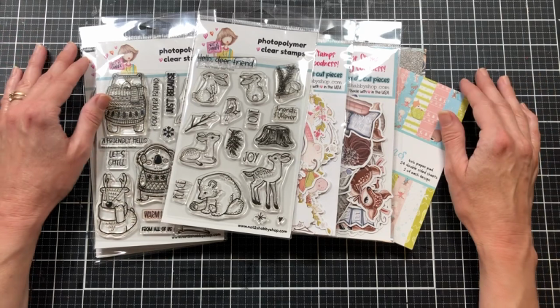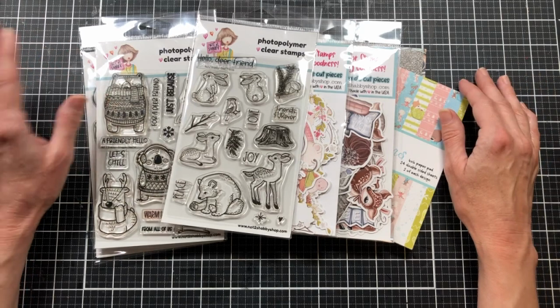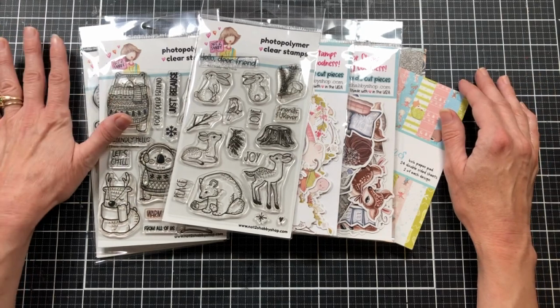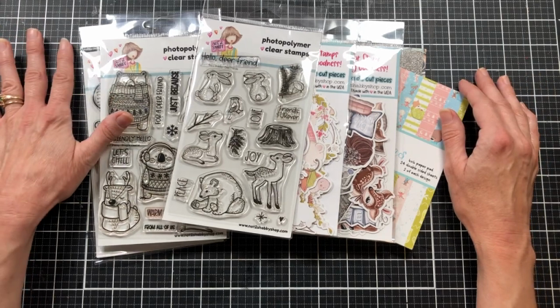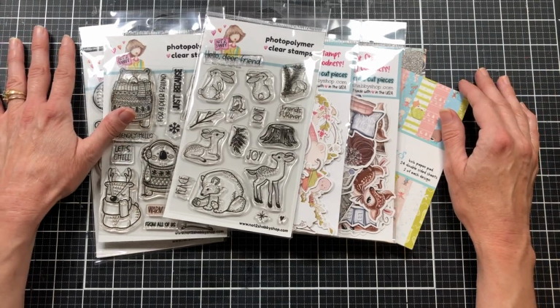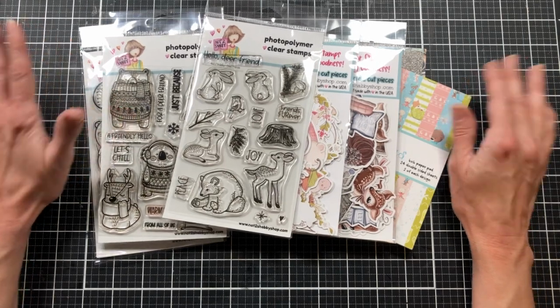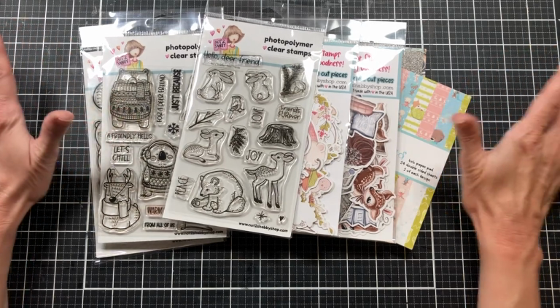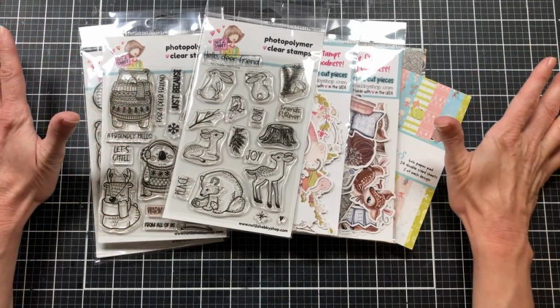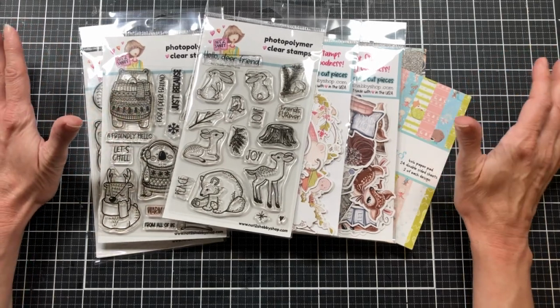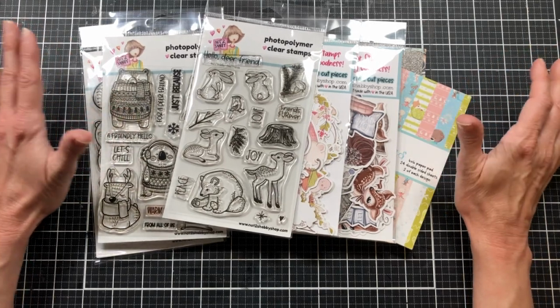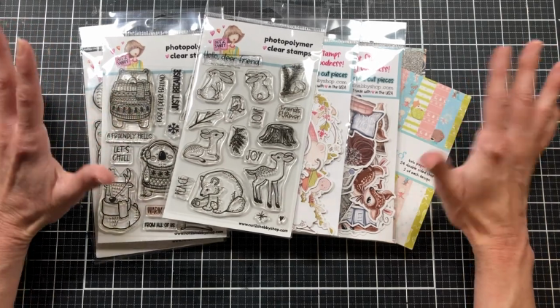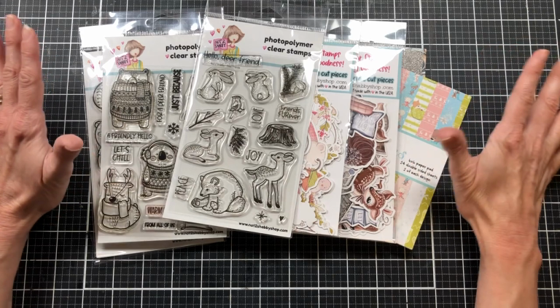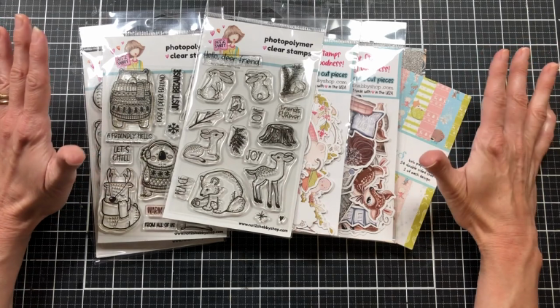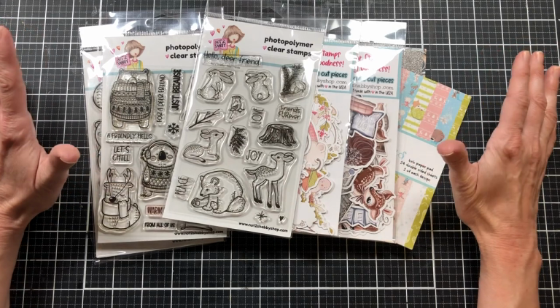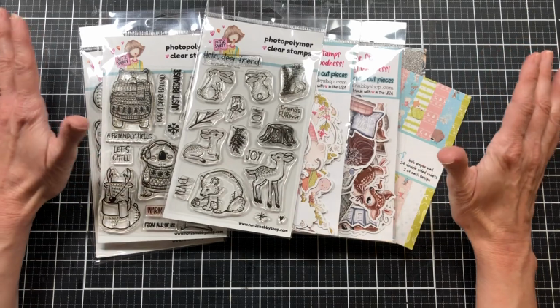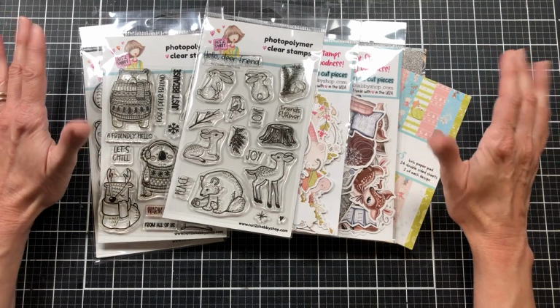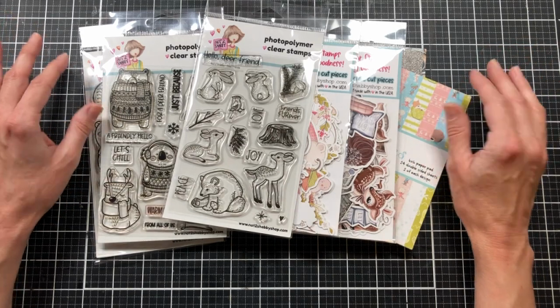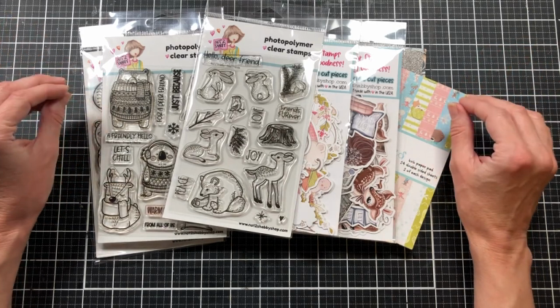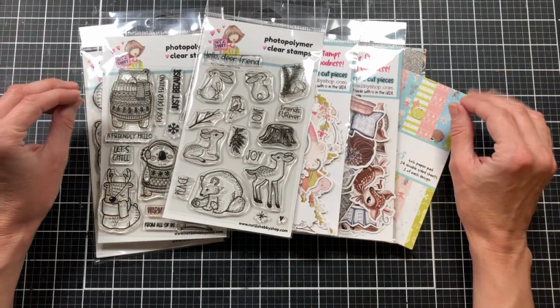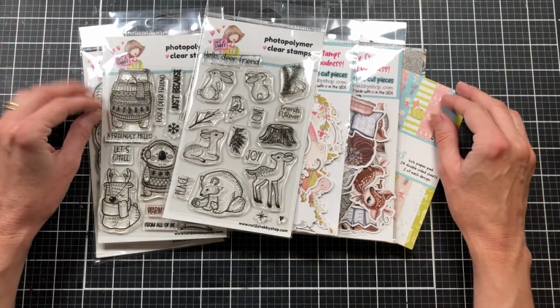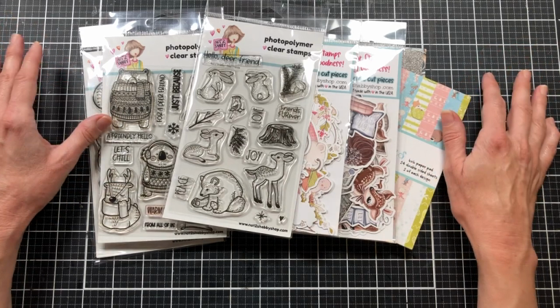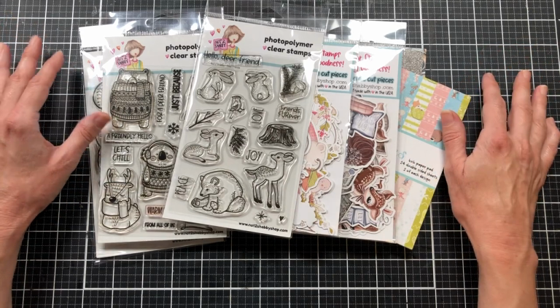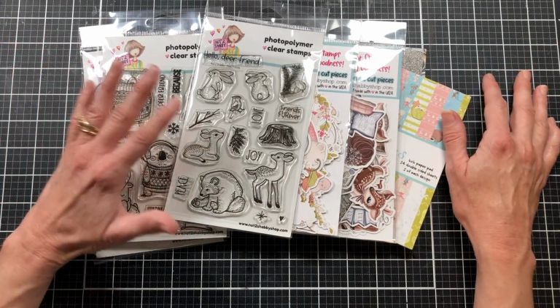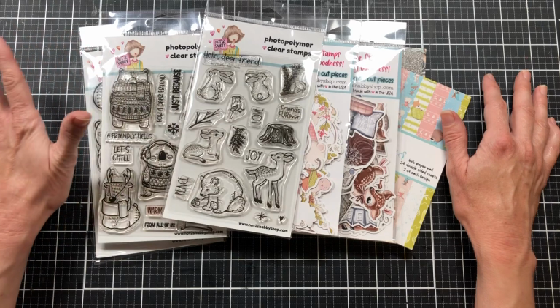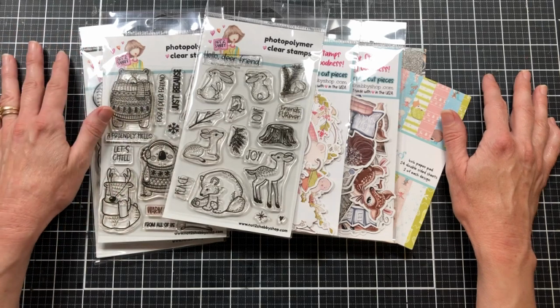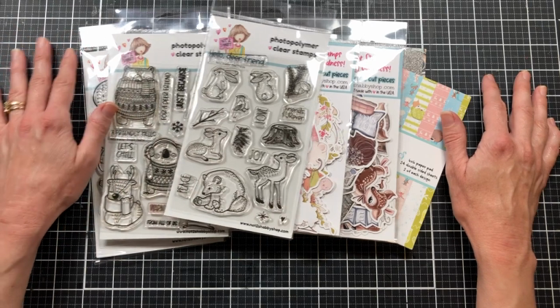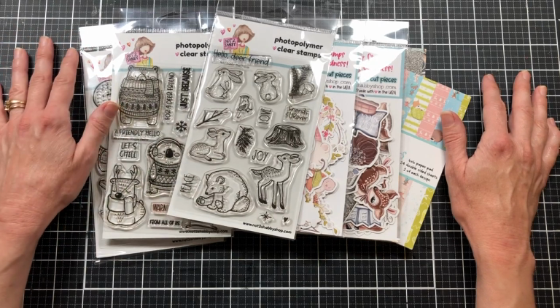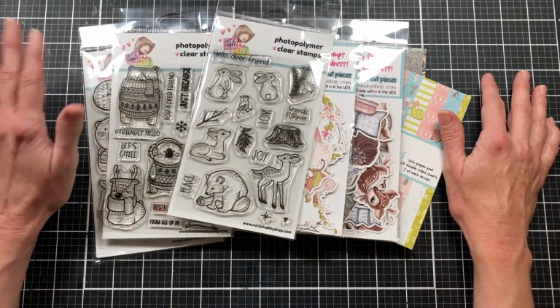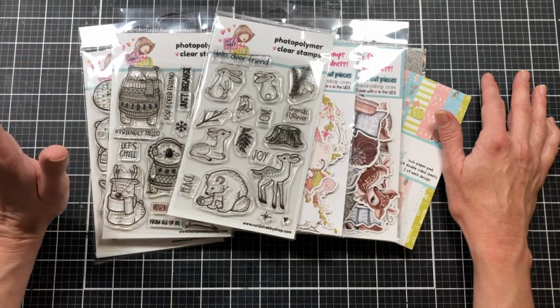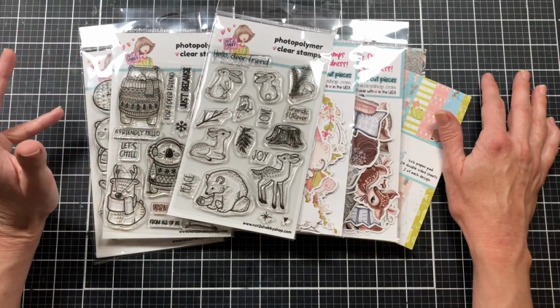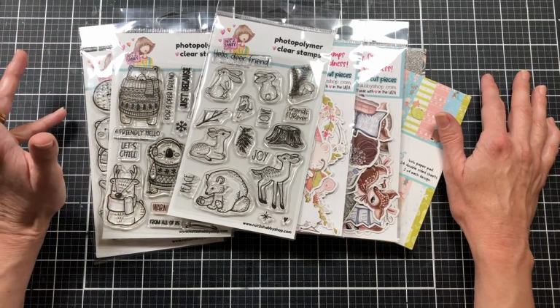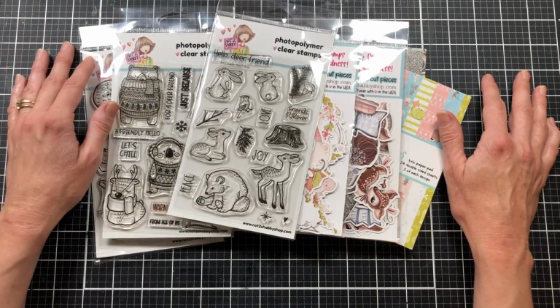I am making a Christmas present with it, but this present could be used for the wintertime as well, because I may not see this person until after Christmas and so she can still use all of these items during the winter season.